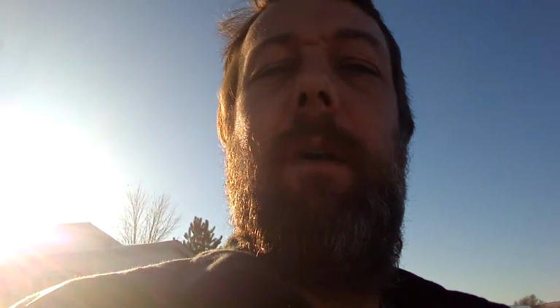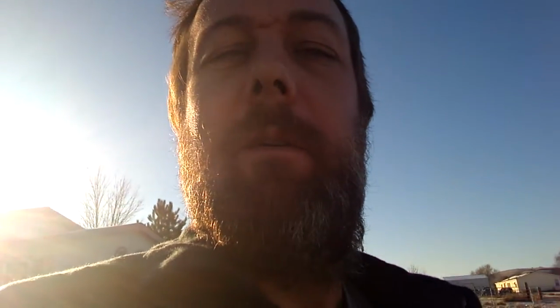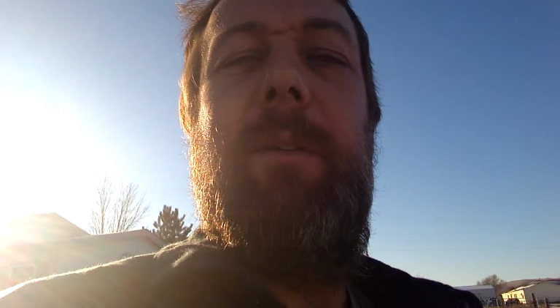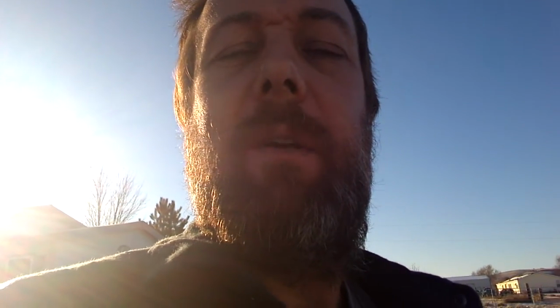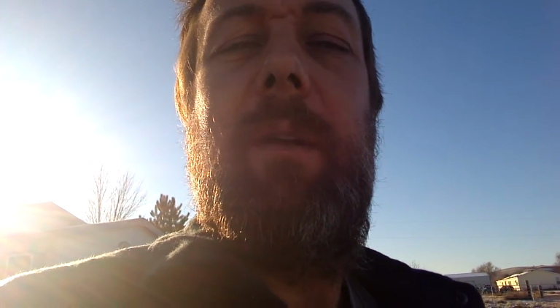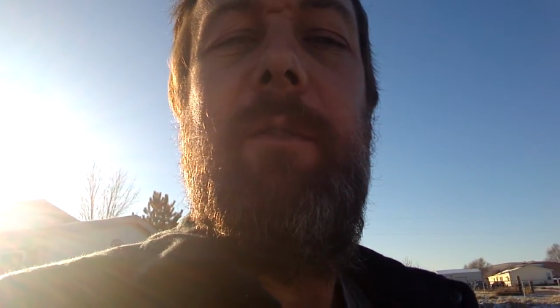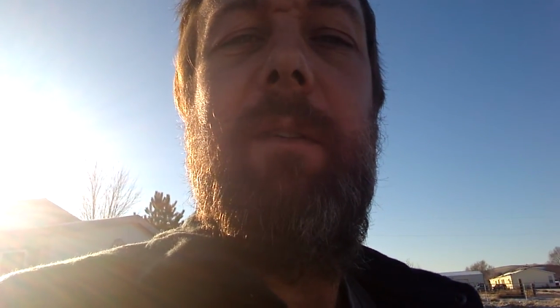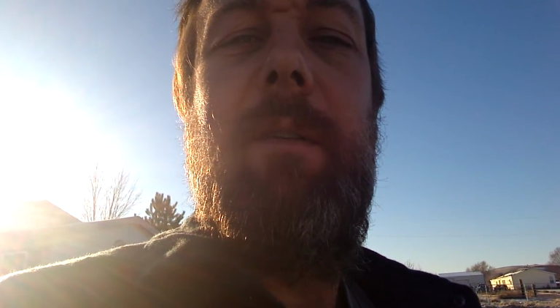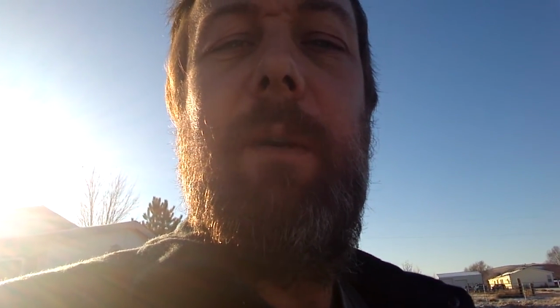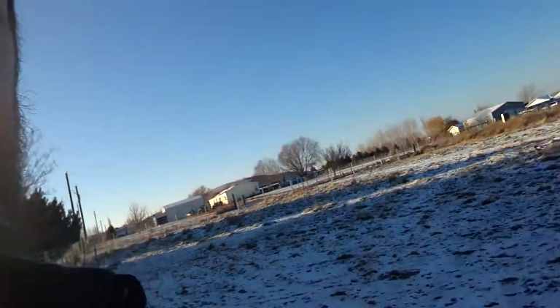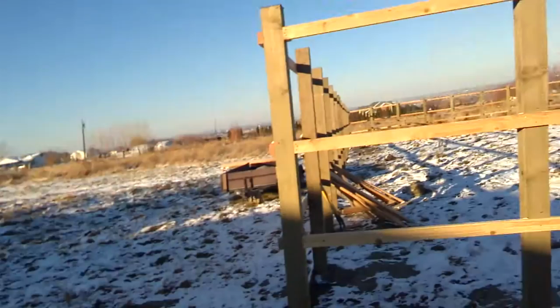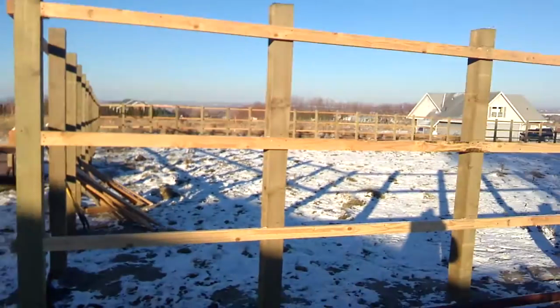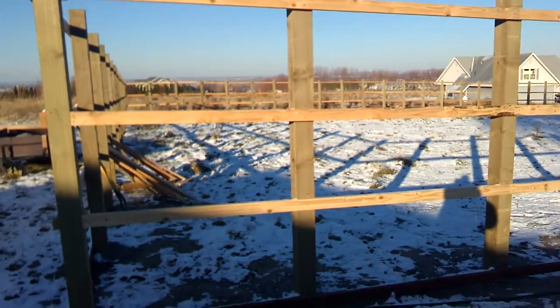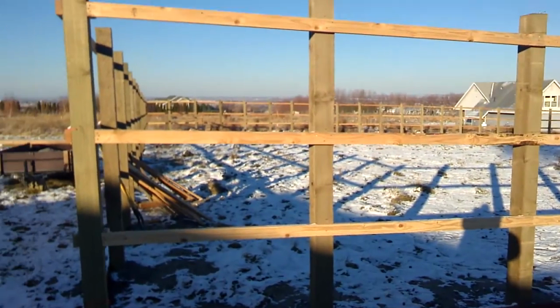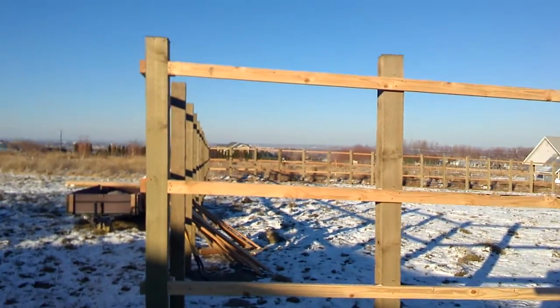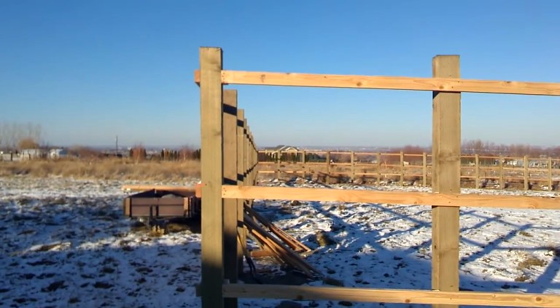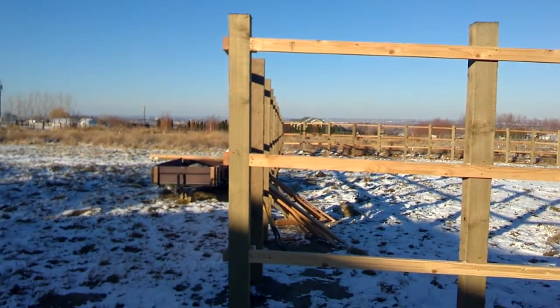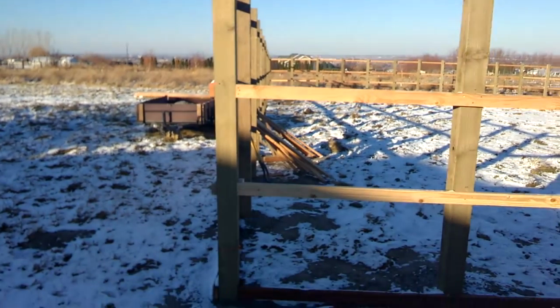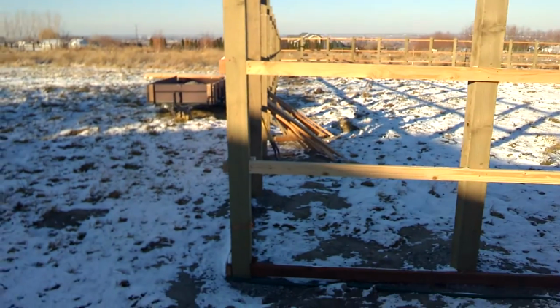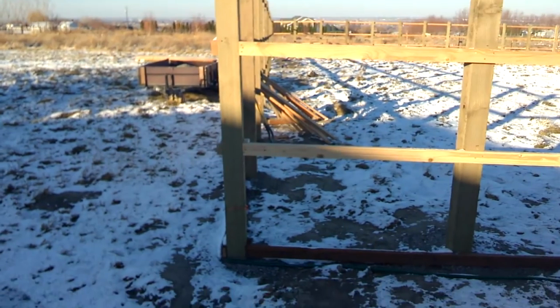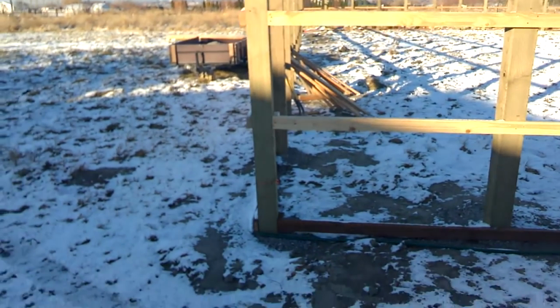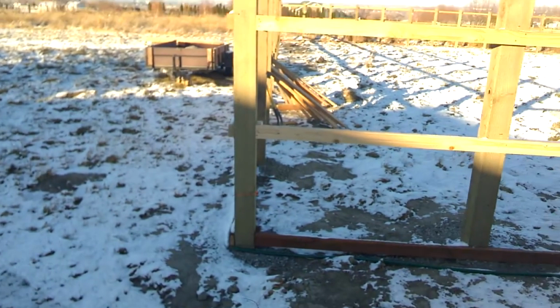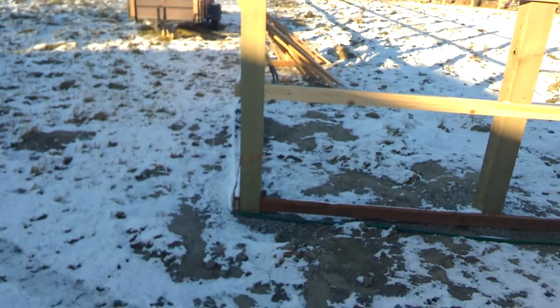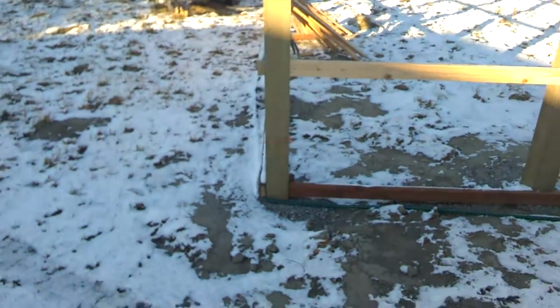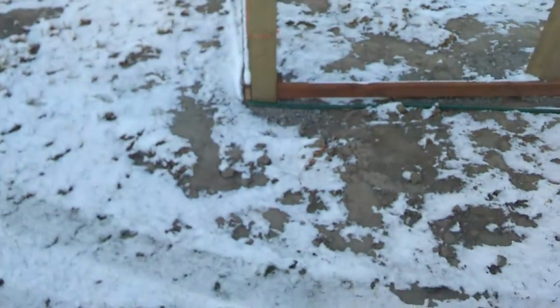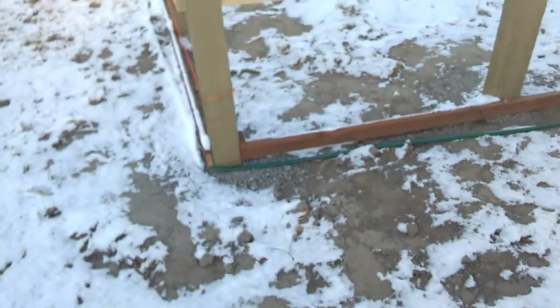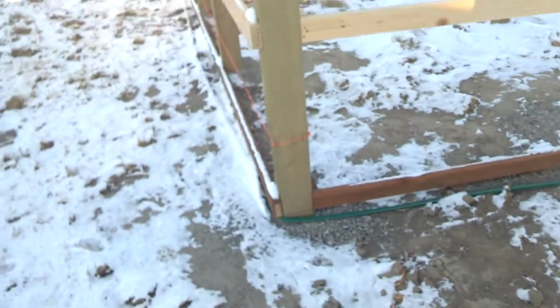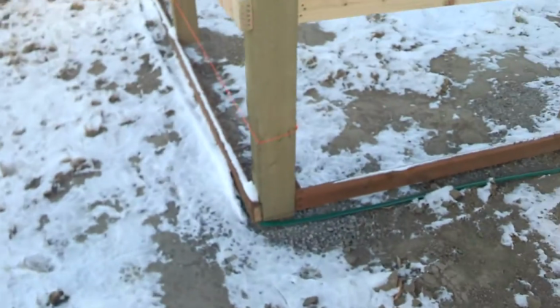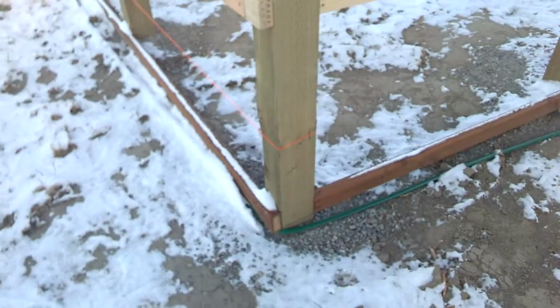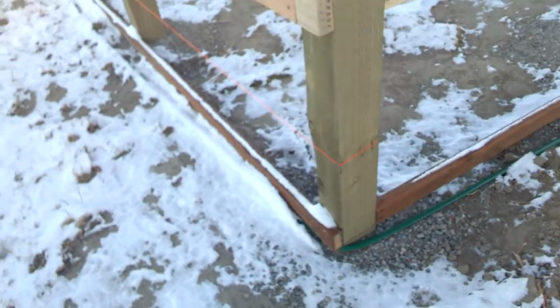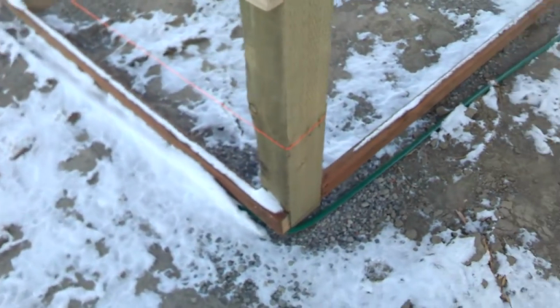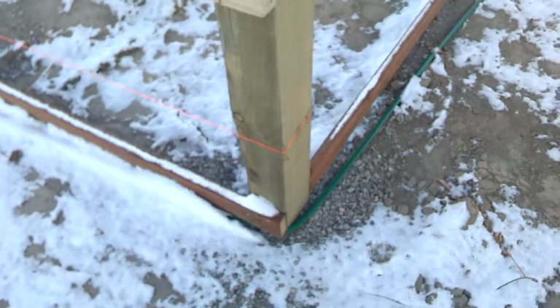Hey there, I'm going to show you how to make an 8-foot fence. Here we go. There it is. The first thing you're going to want to do is dig a big hole.